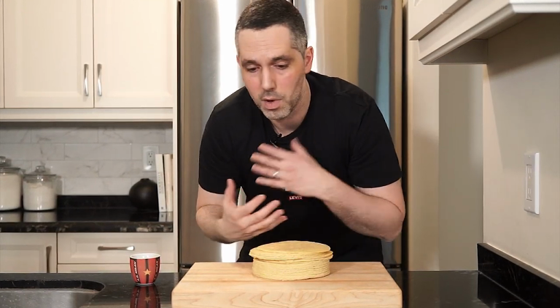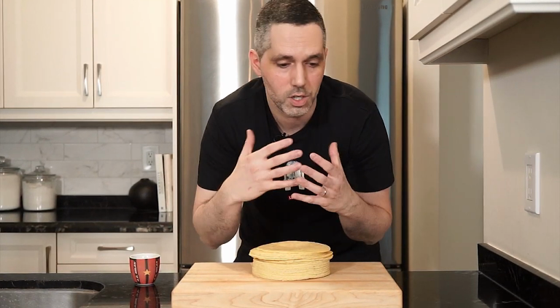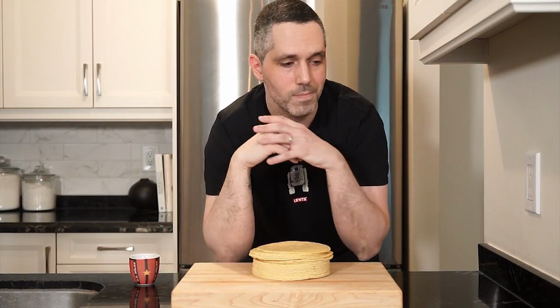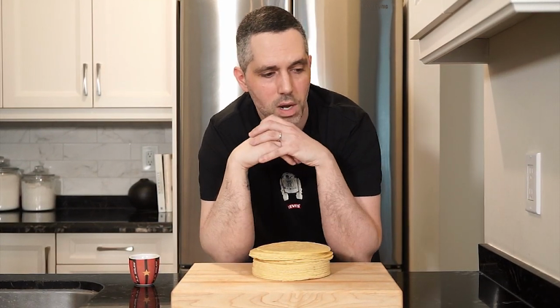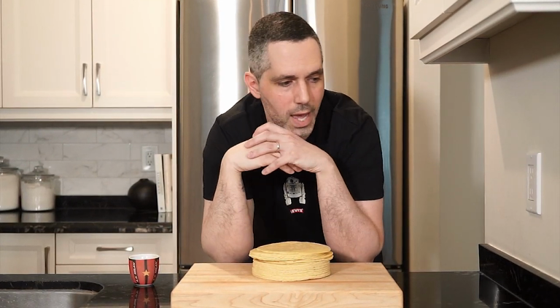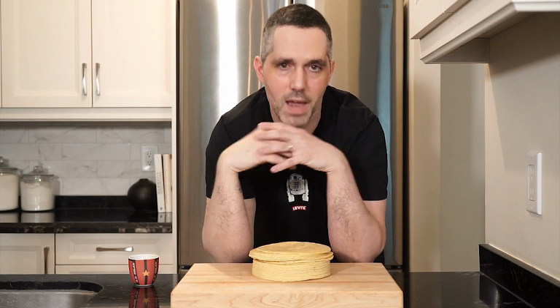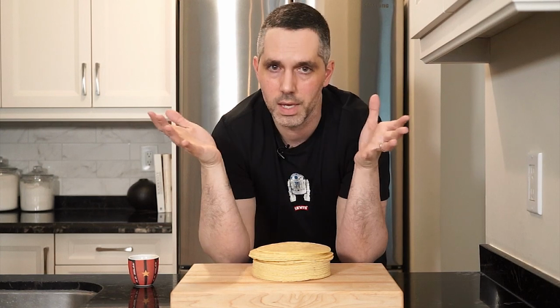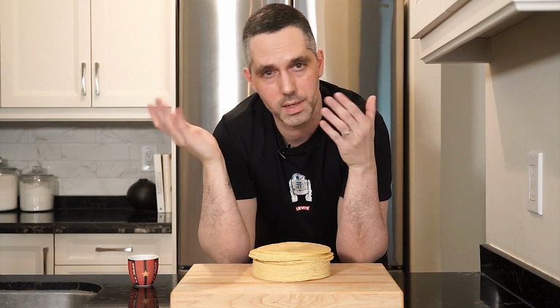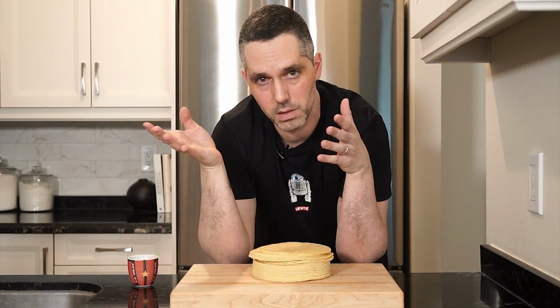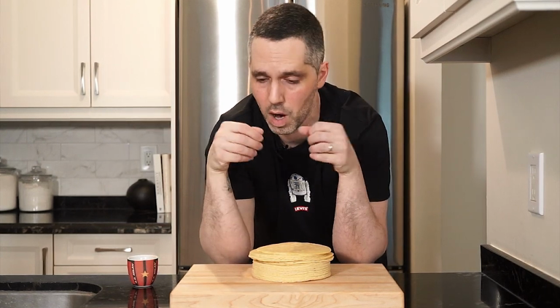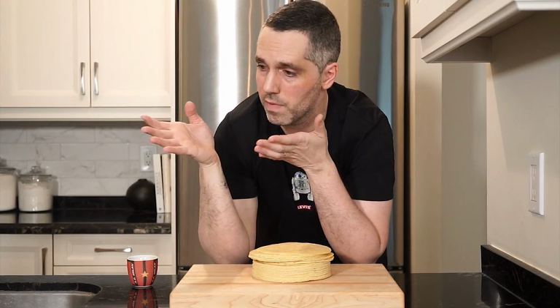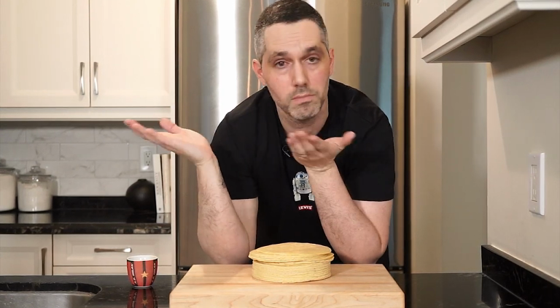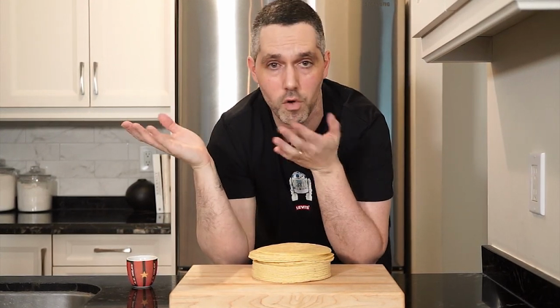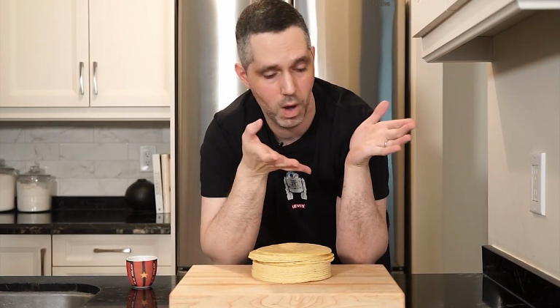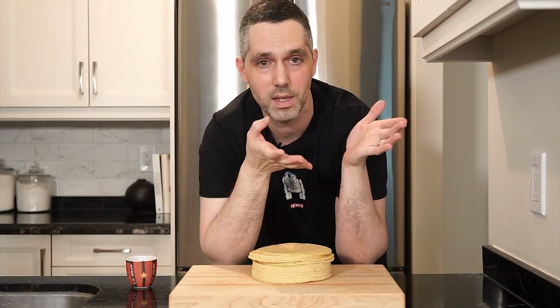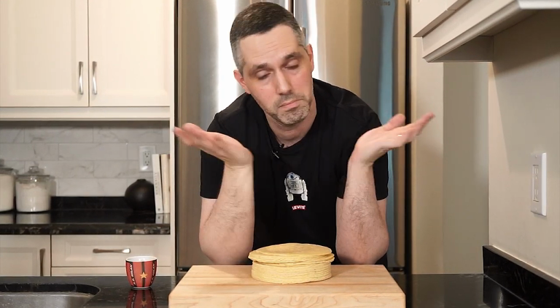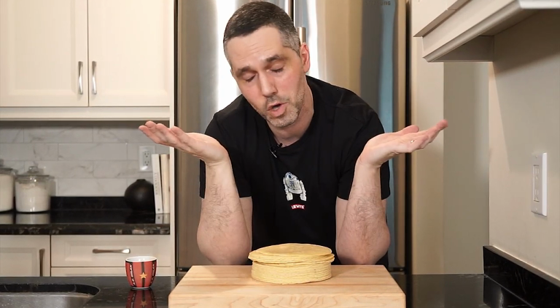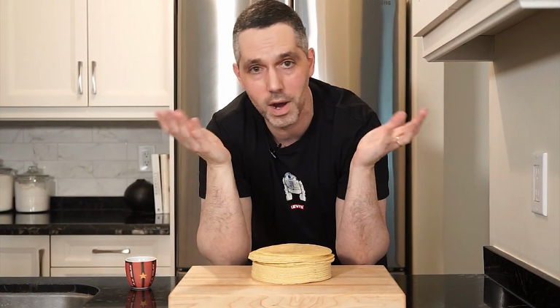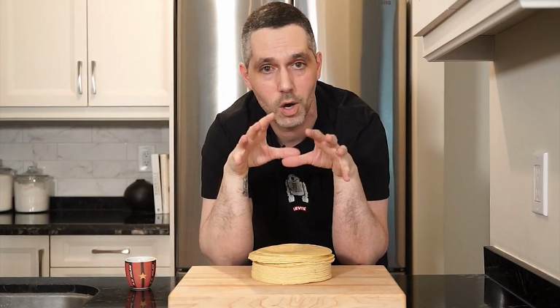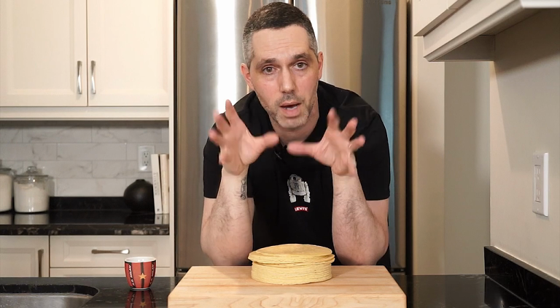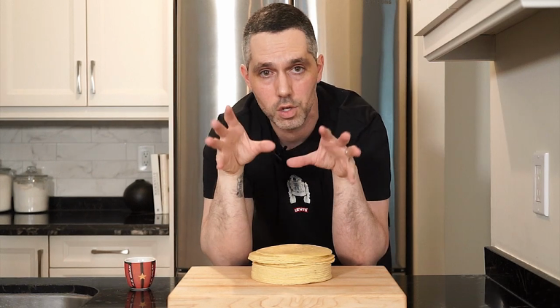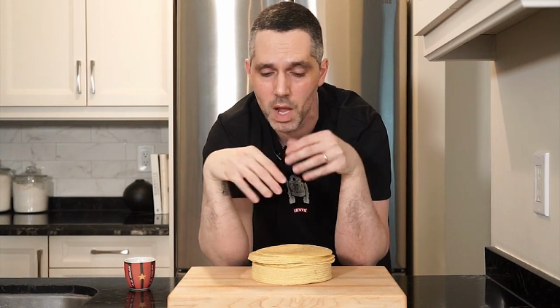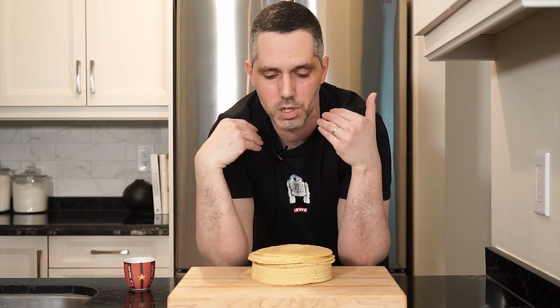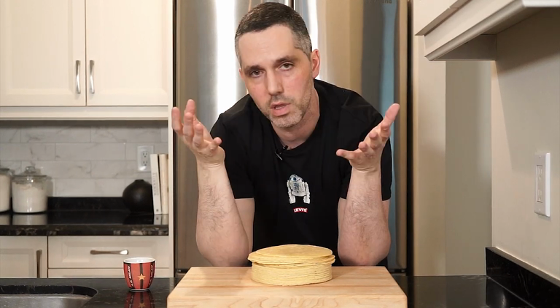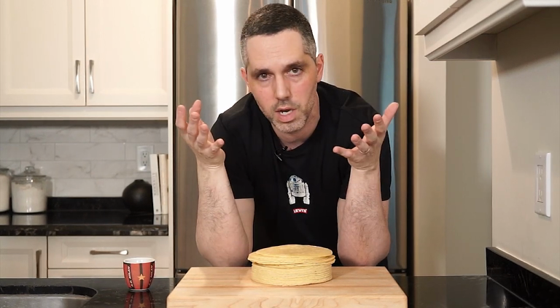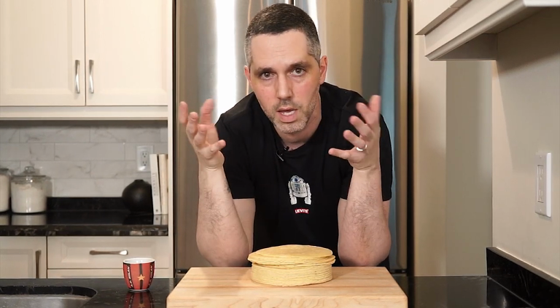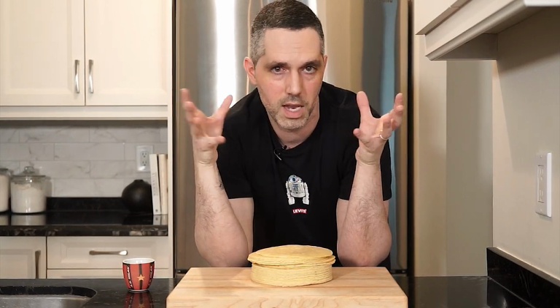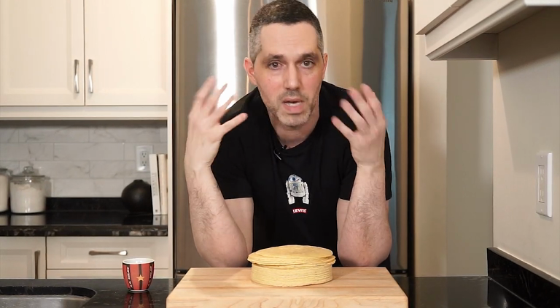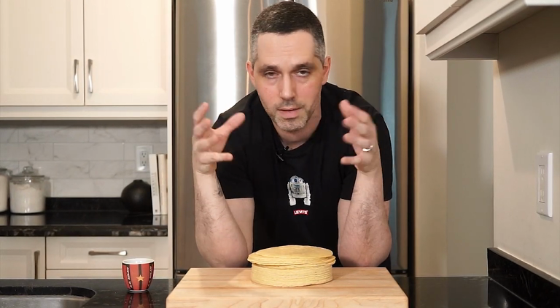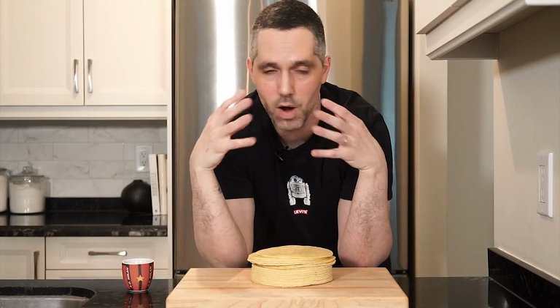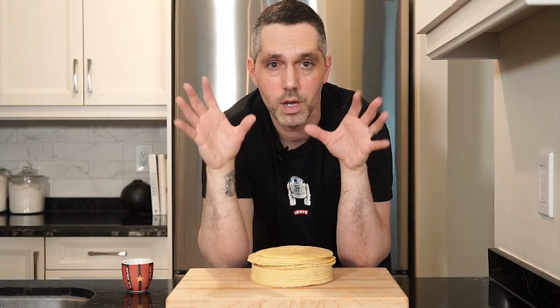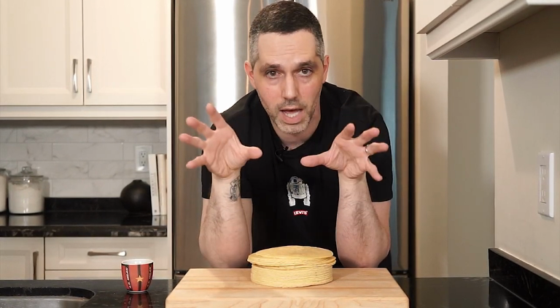Now with nachos, I want to say everything is to taste. You want more of this? Go for it. You want less of that? Go for it. So it's up to you. I'm just going to show you the ingredients and you build it however you like.